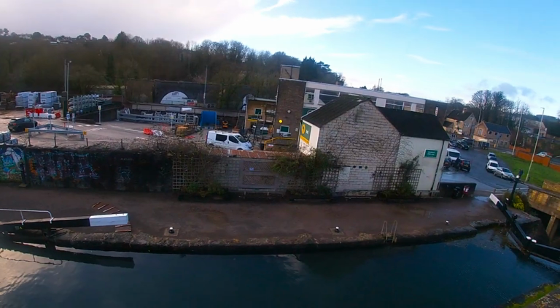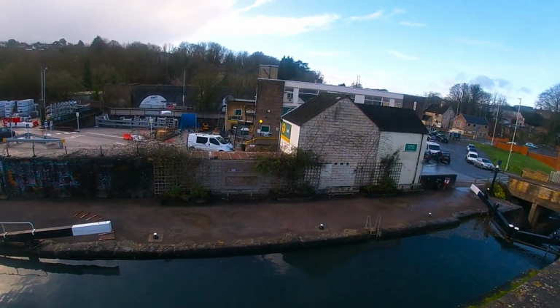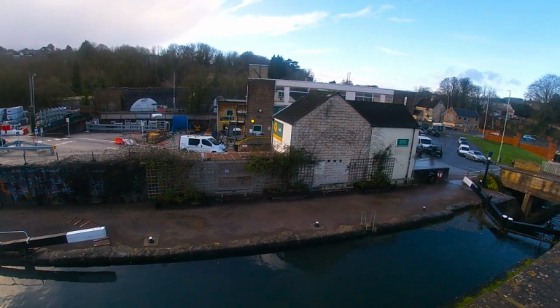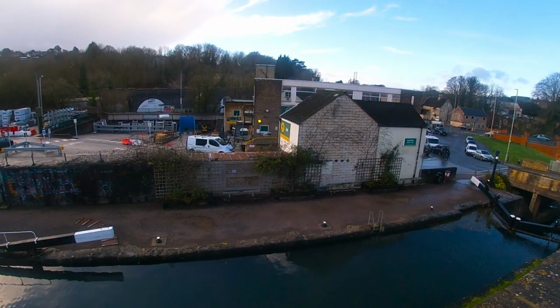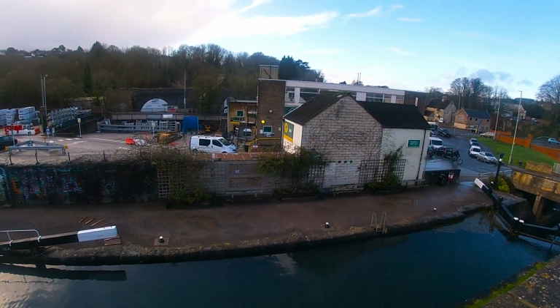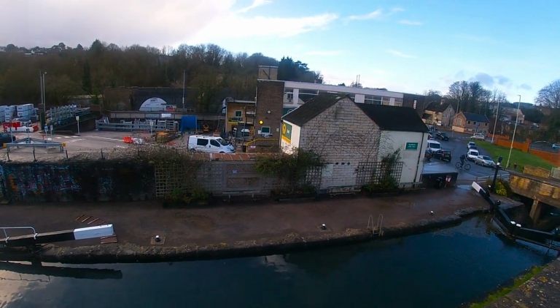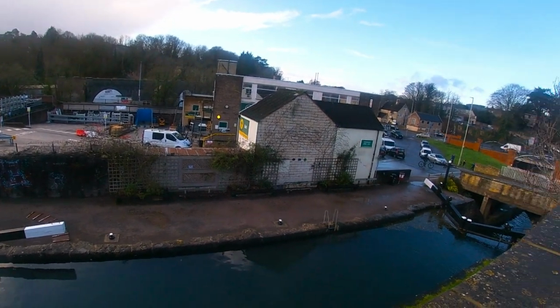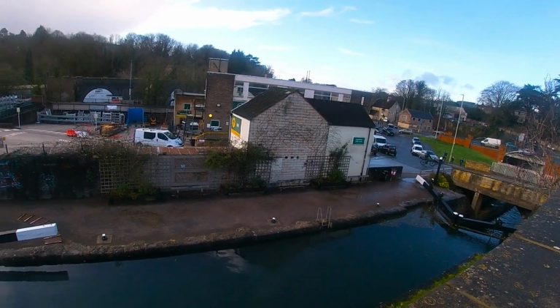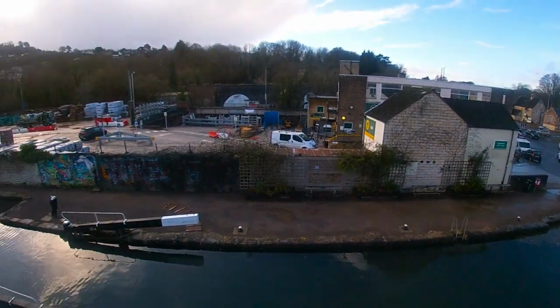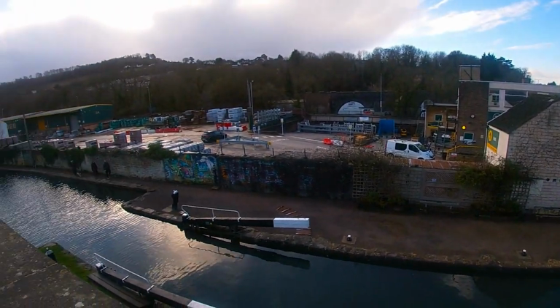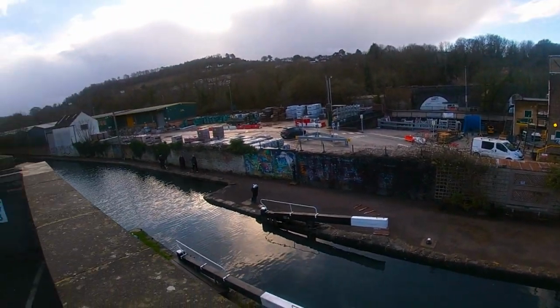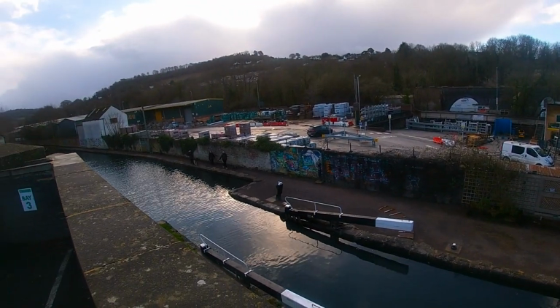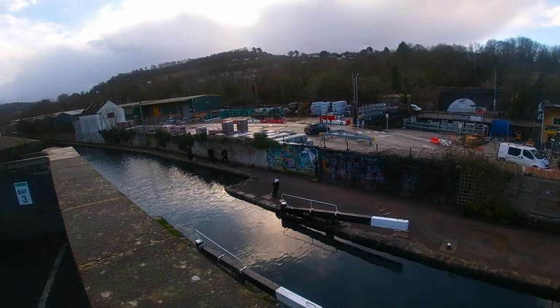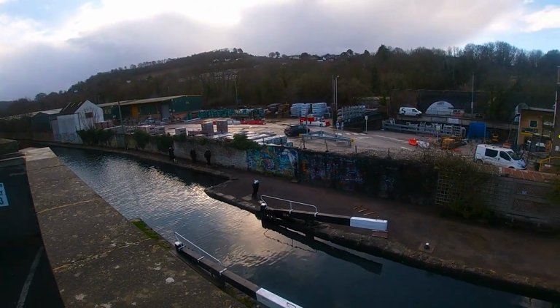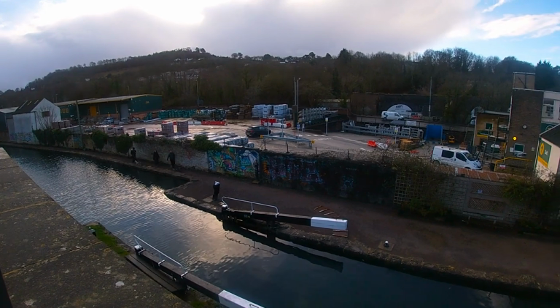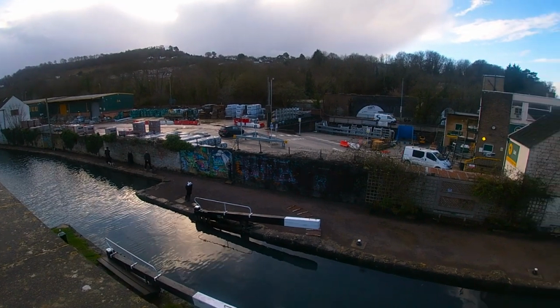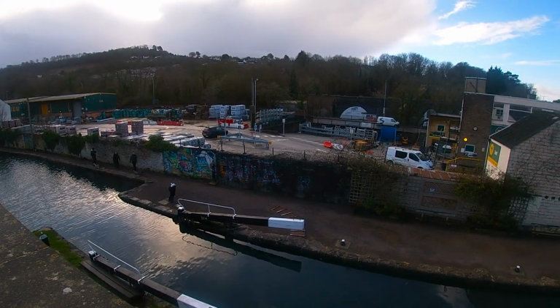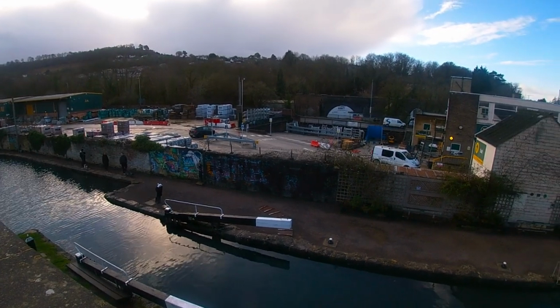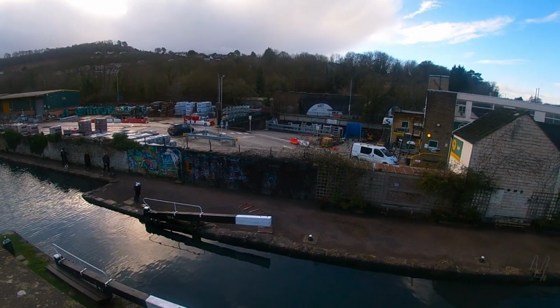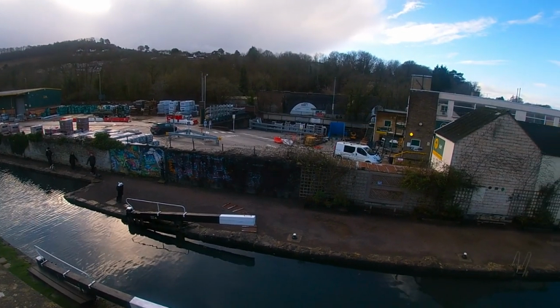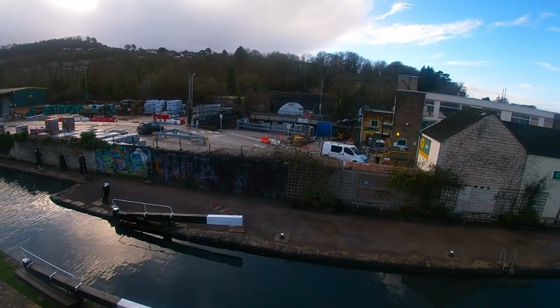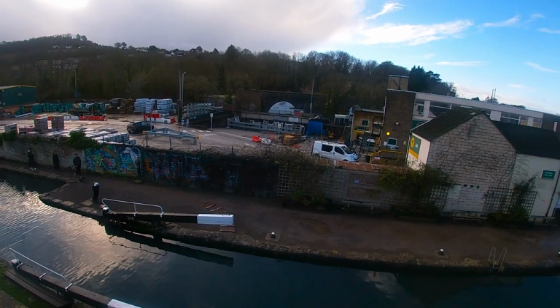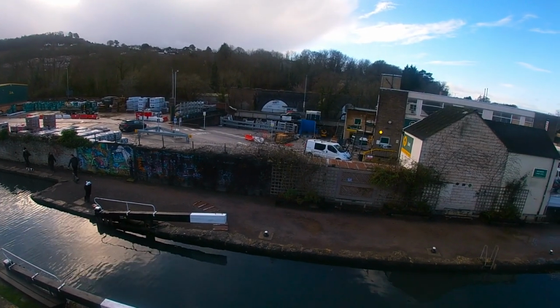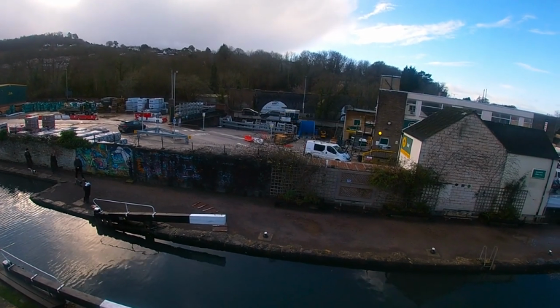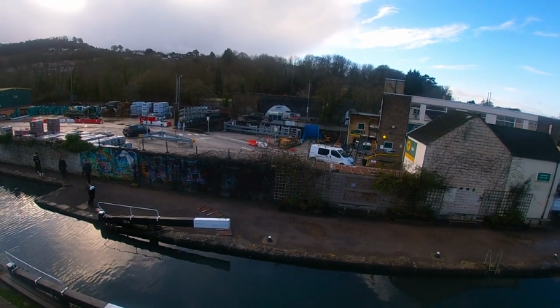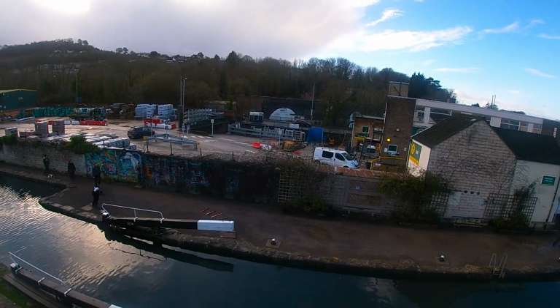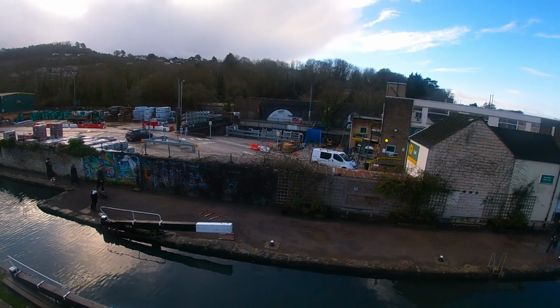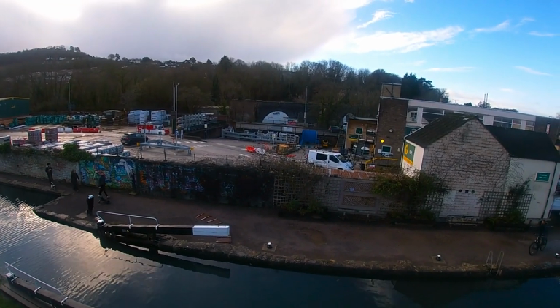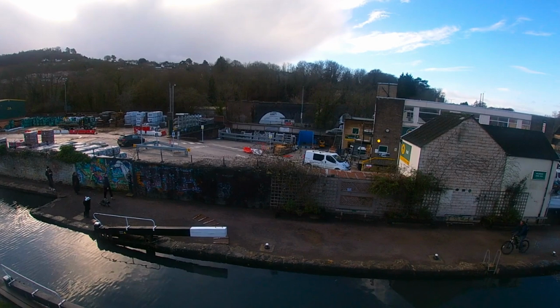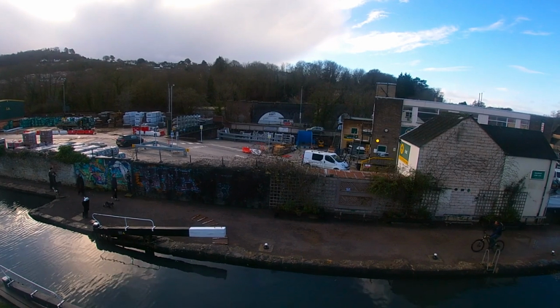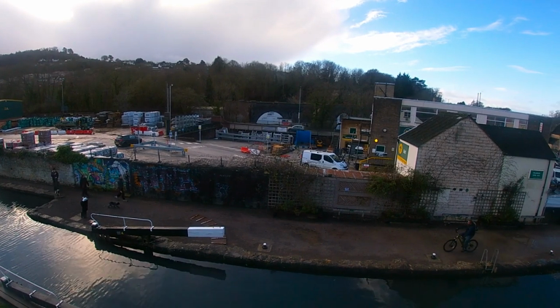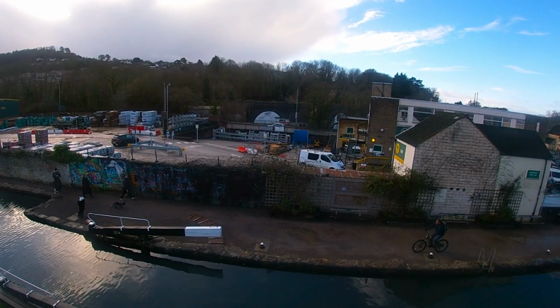This is Warbridge Upper Lock. This is what used to be a railway bridge or a viaduct, and another one over there.